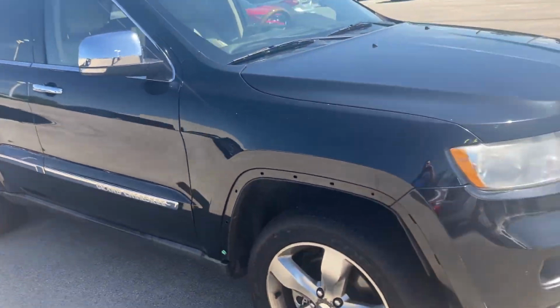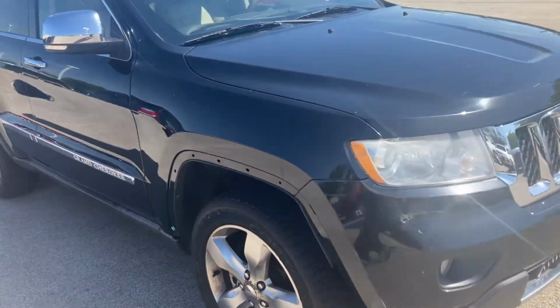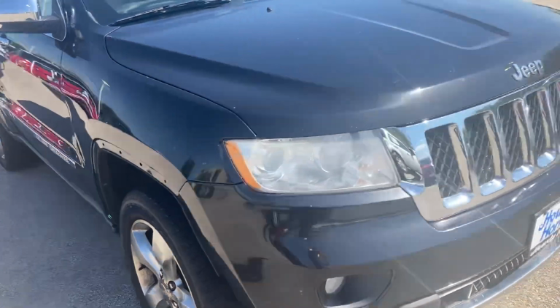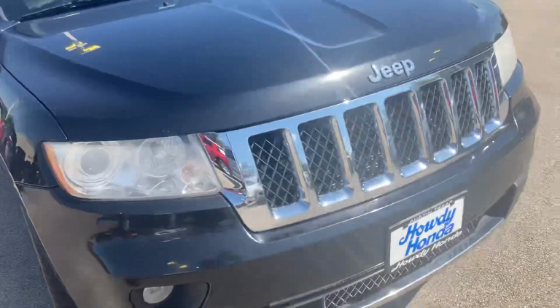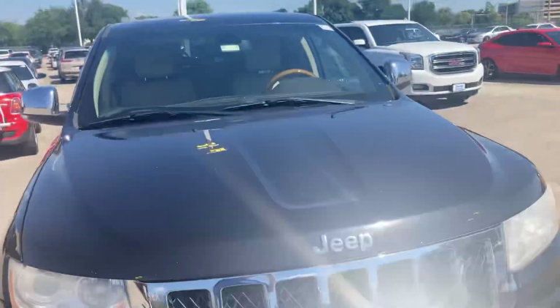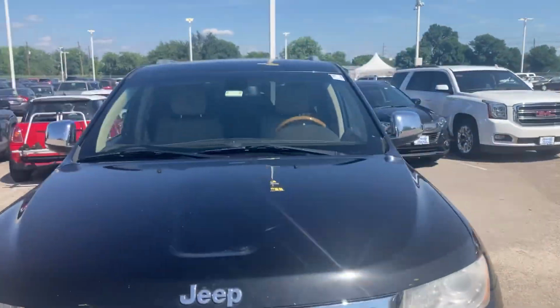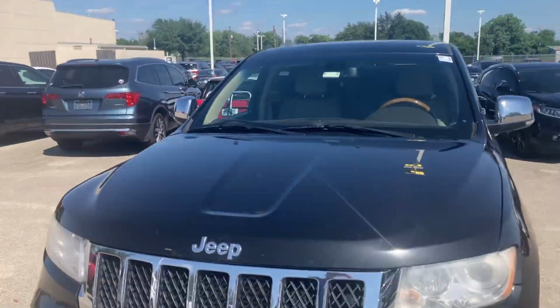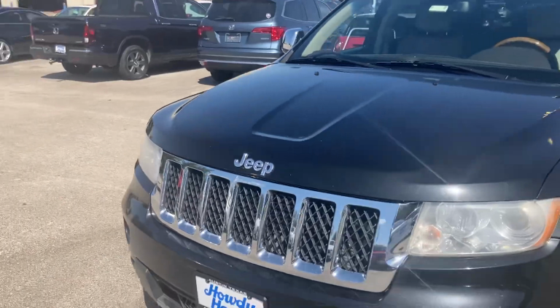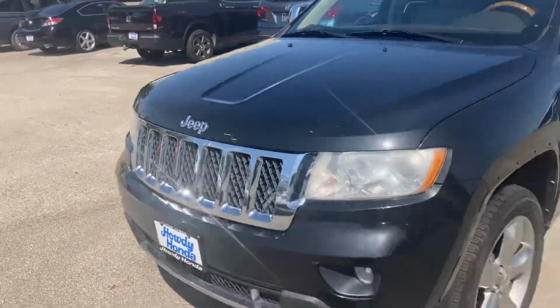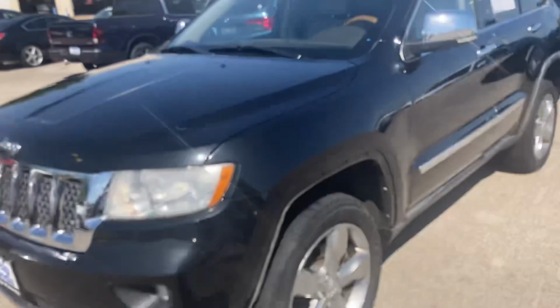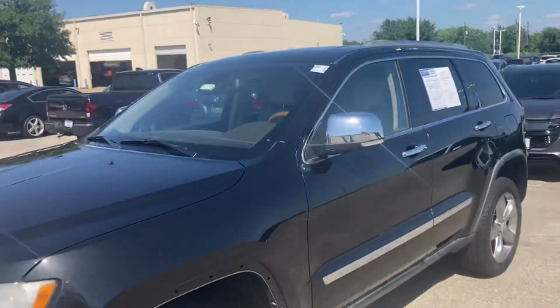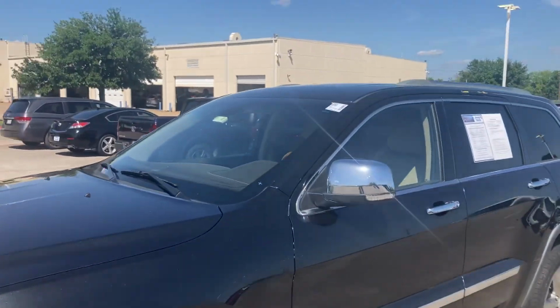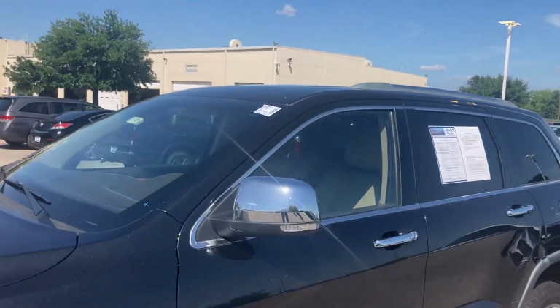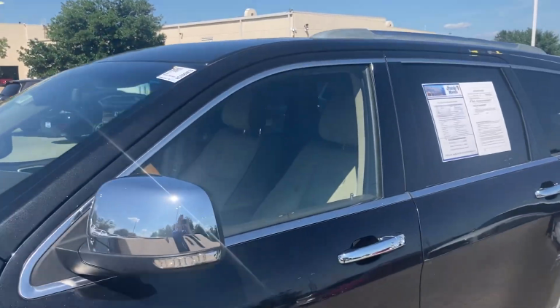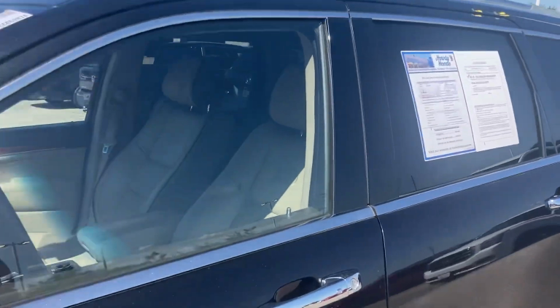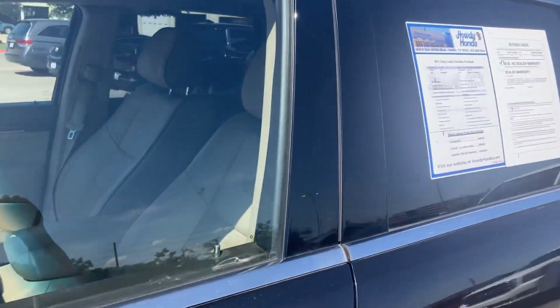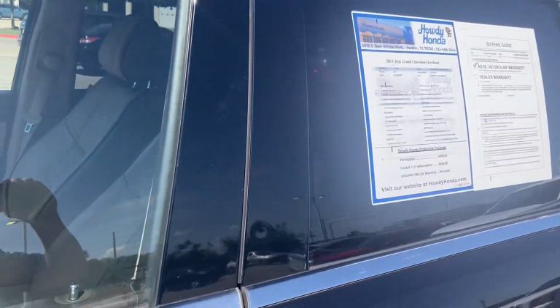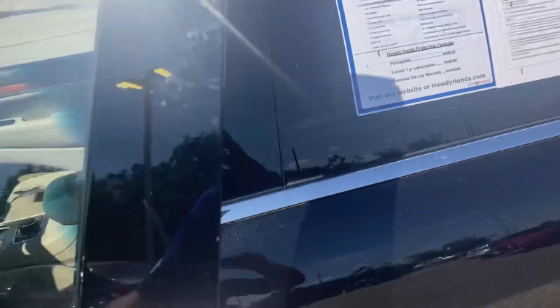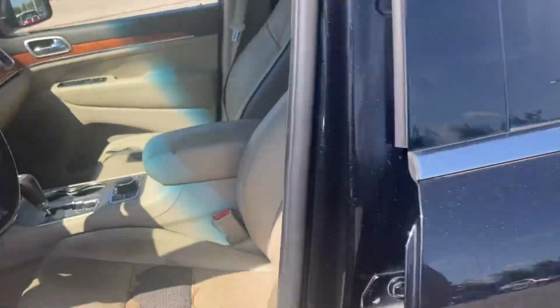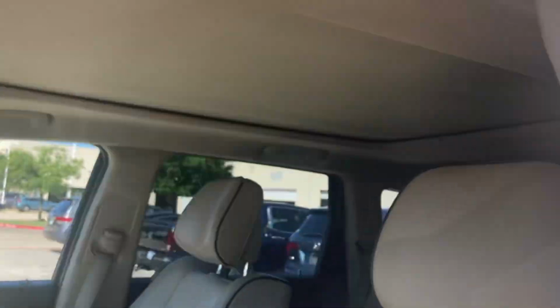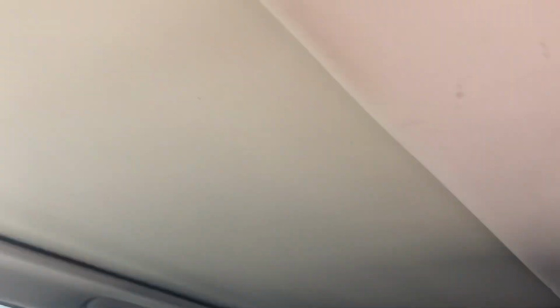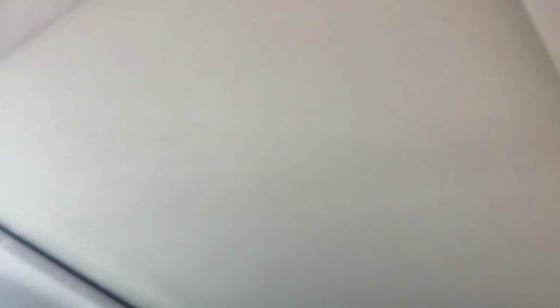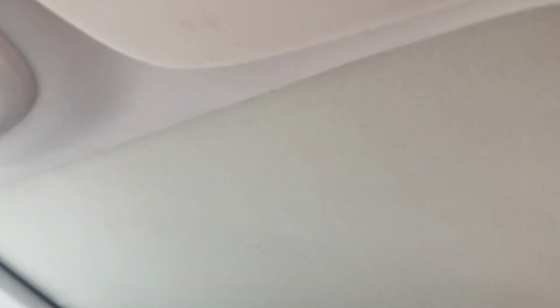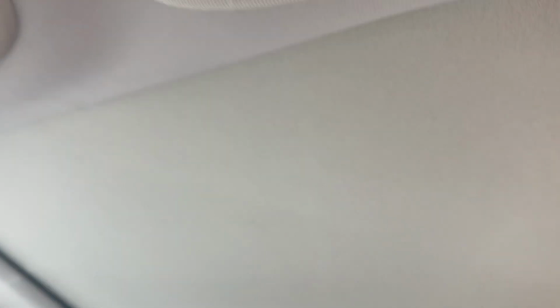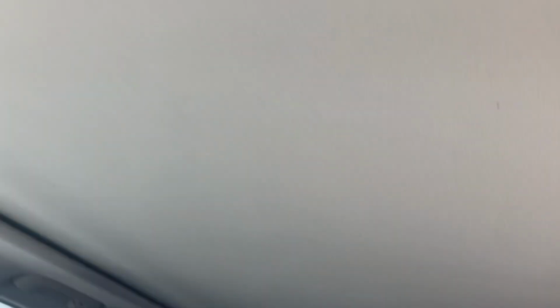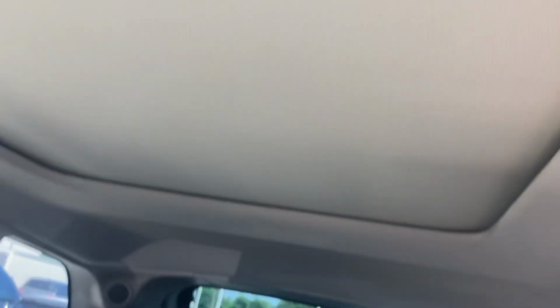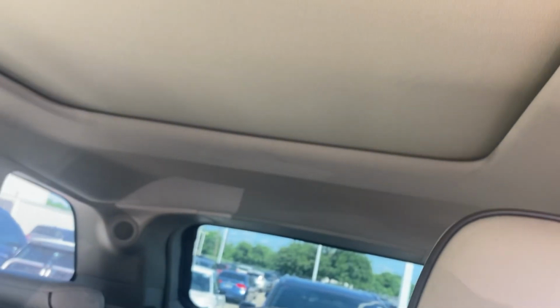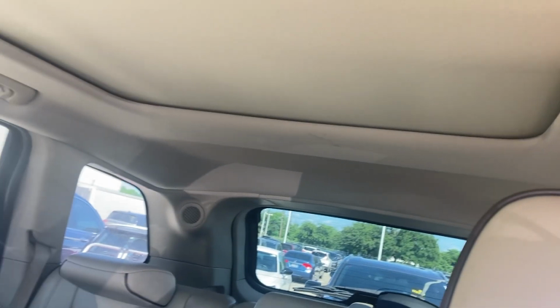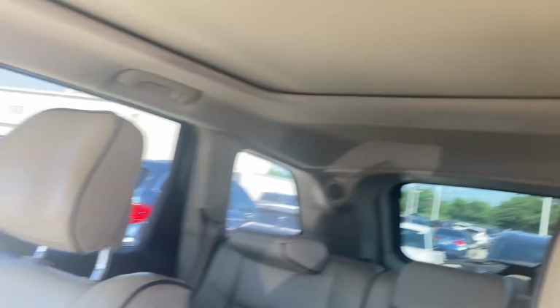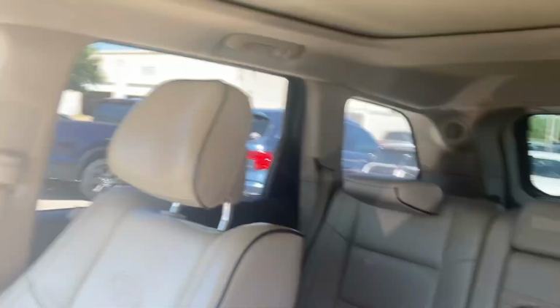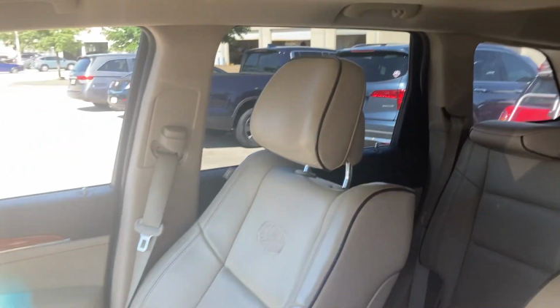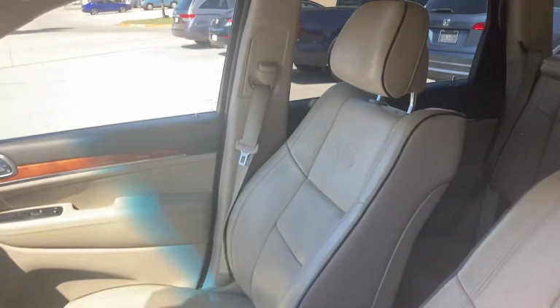I think my favorite part about this vehicle is it's got a really big sunroof, which is kind of cool. You can see it's all the way past the back seat there. It does open up and work and everything.